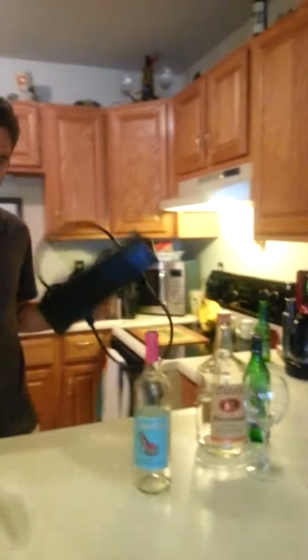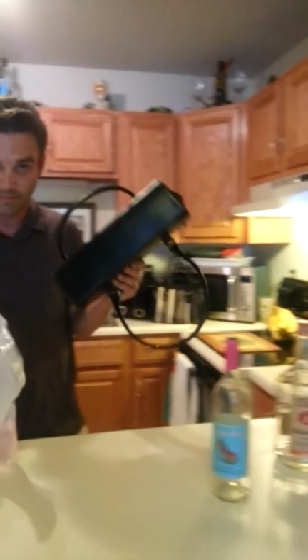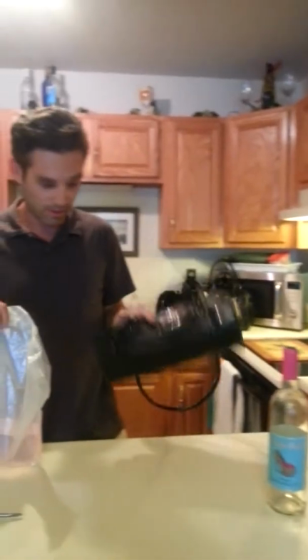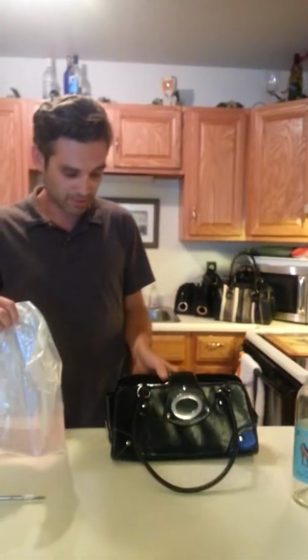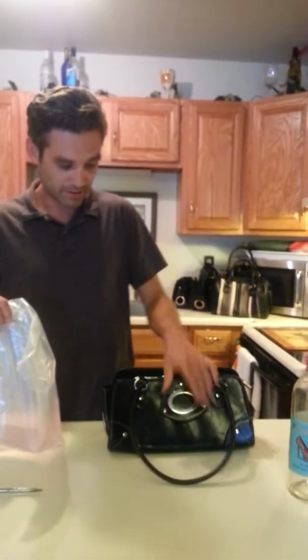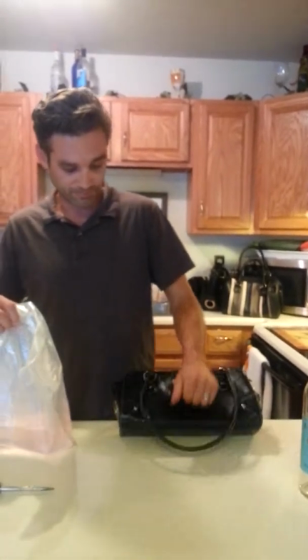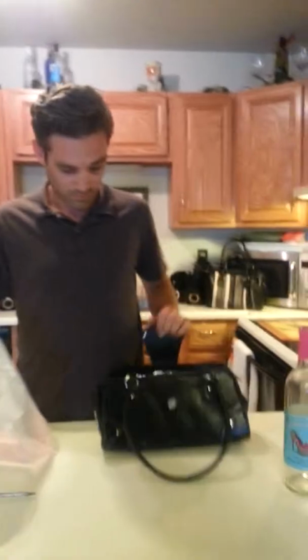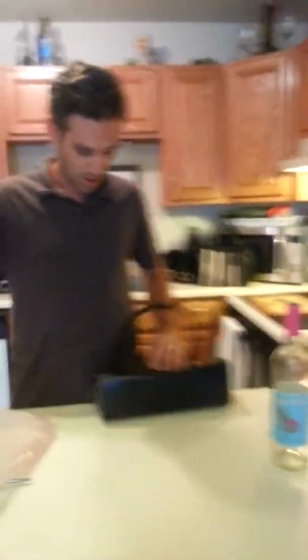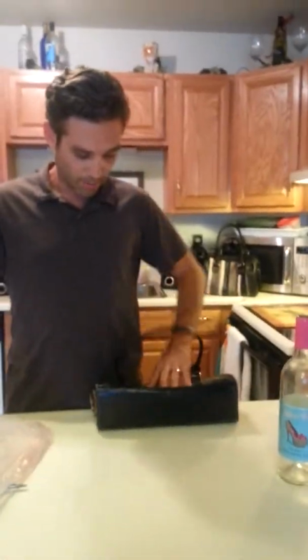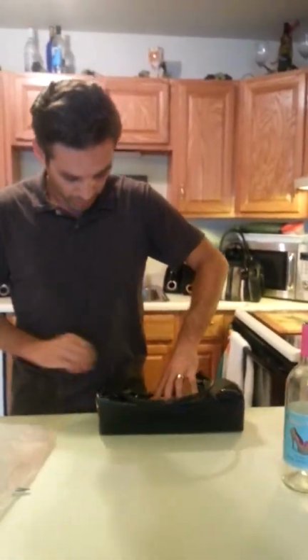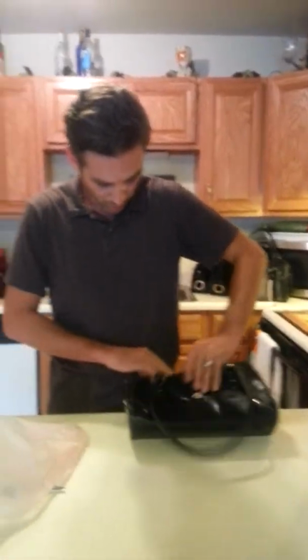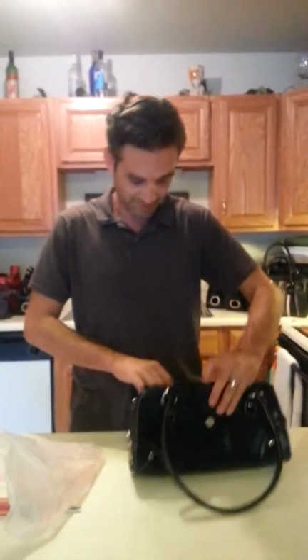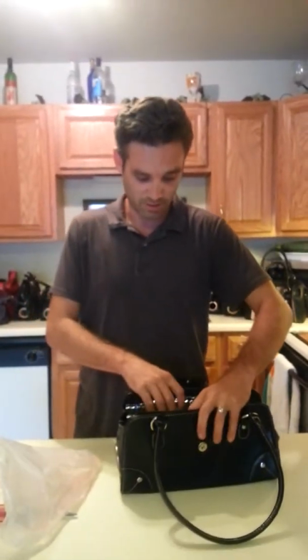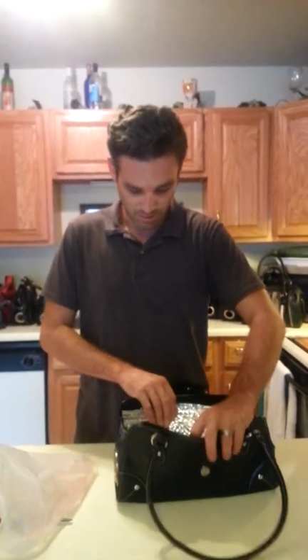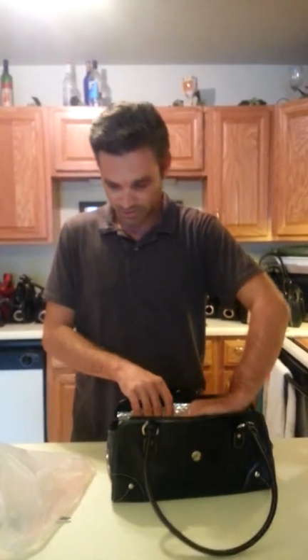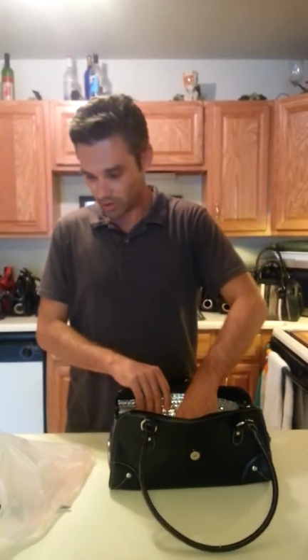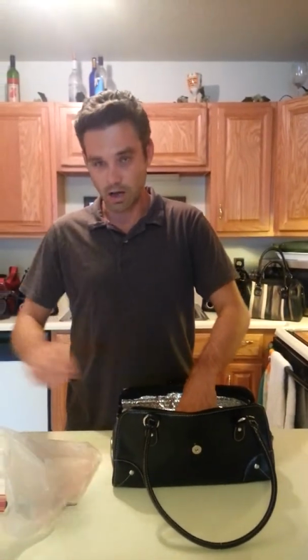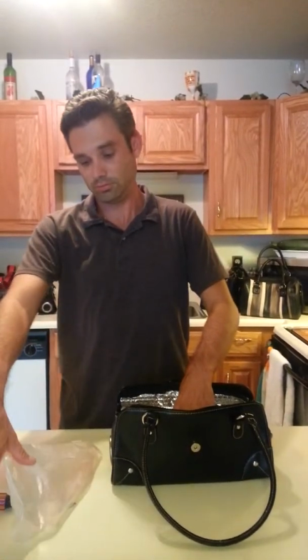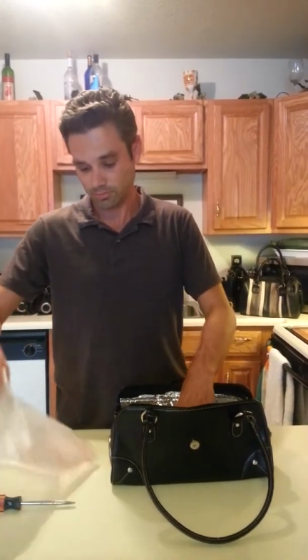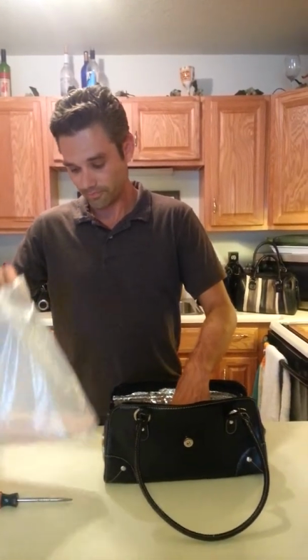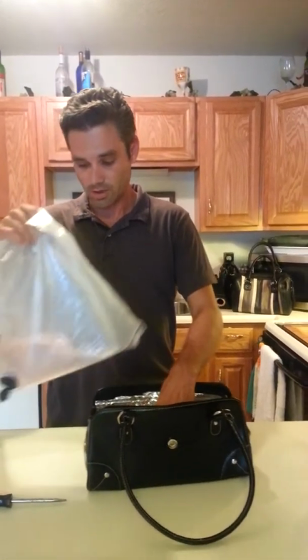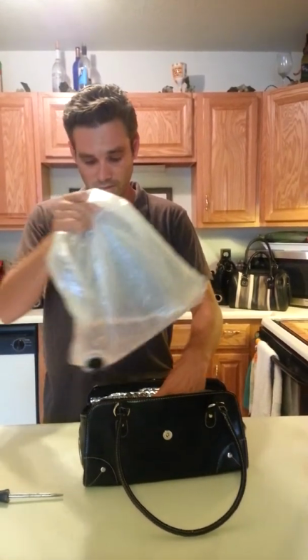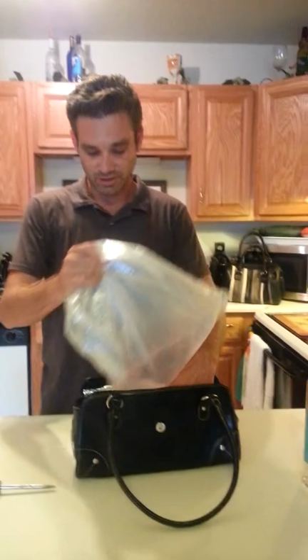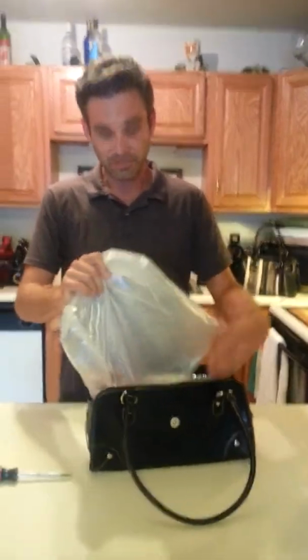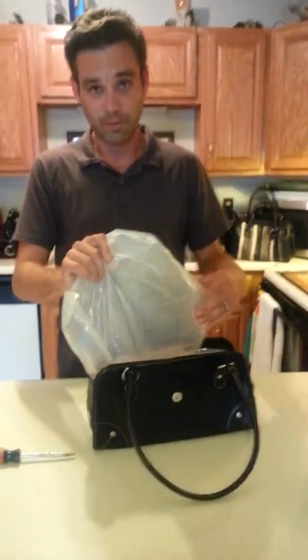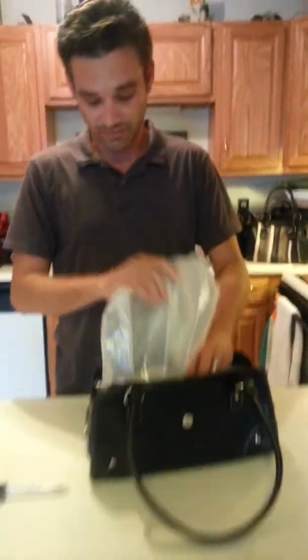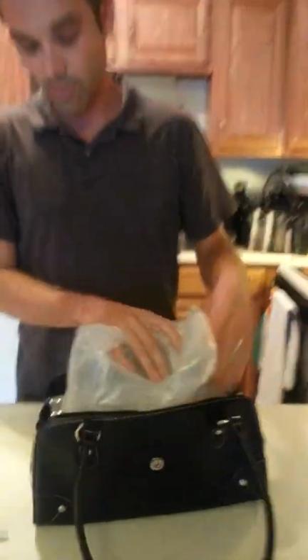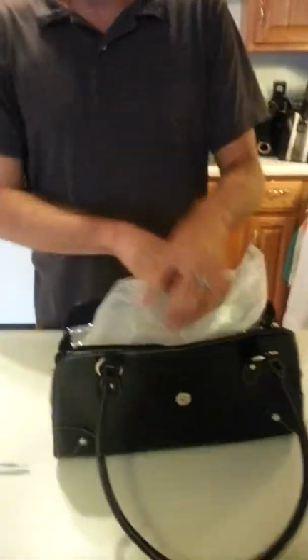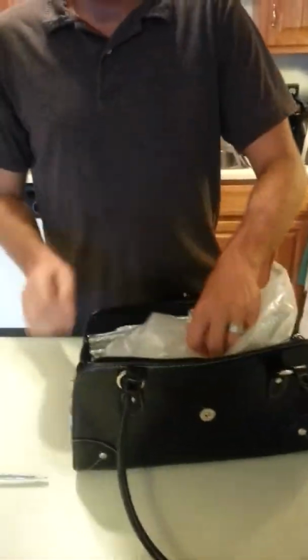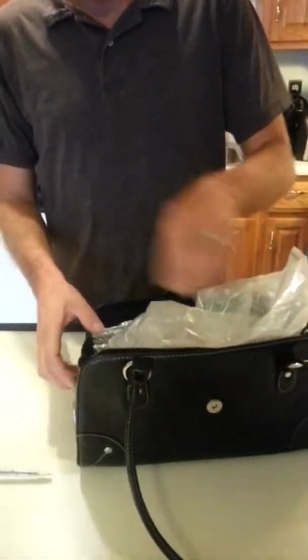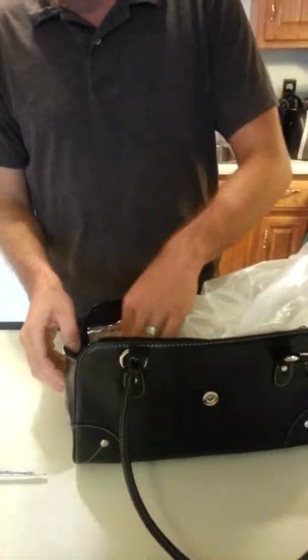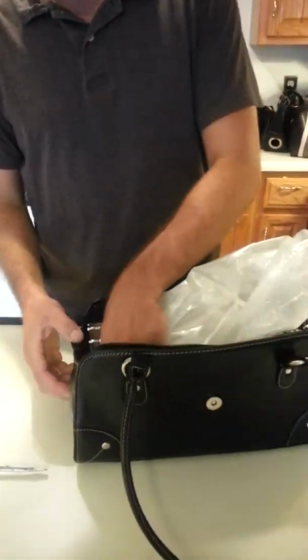You're going to grab your wine purse, ladies — our party purse. We're going out, just like the previous video where I showed you how to pop it in place.